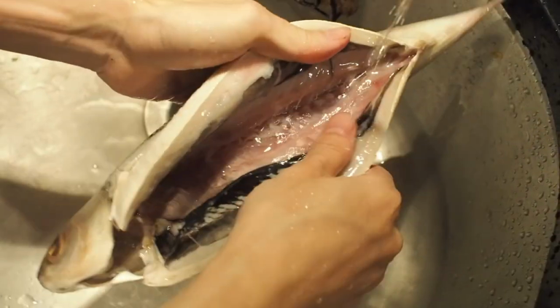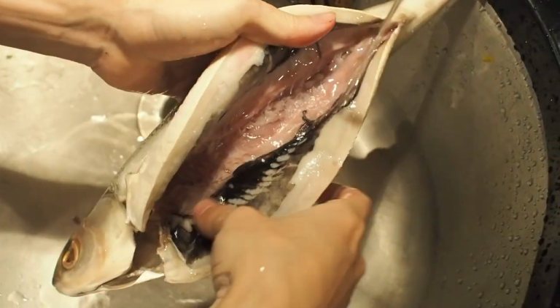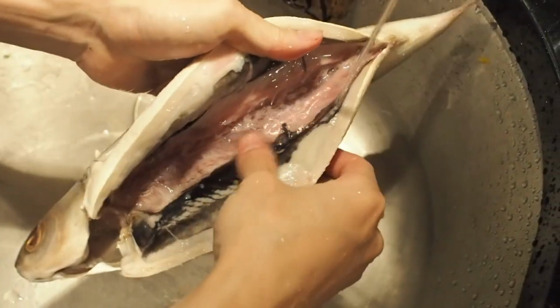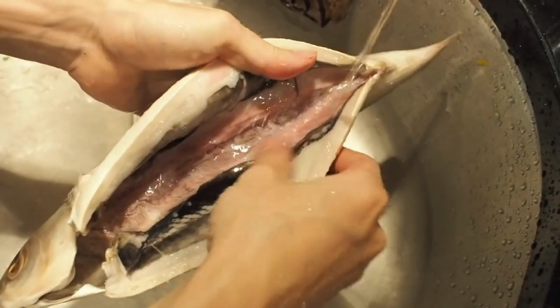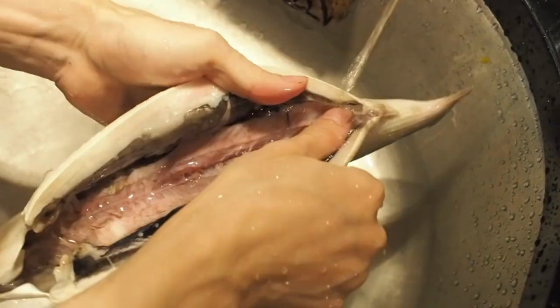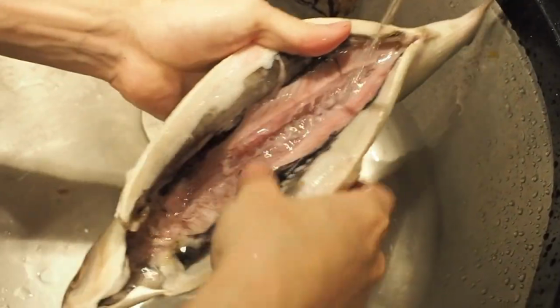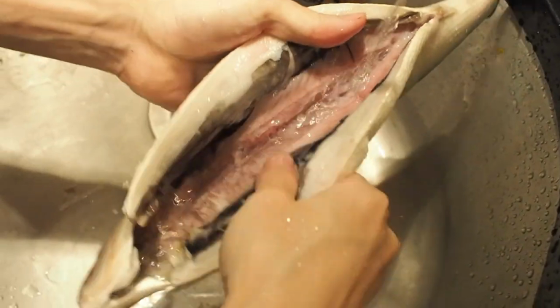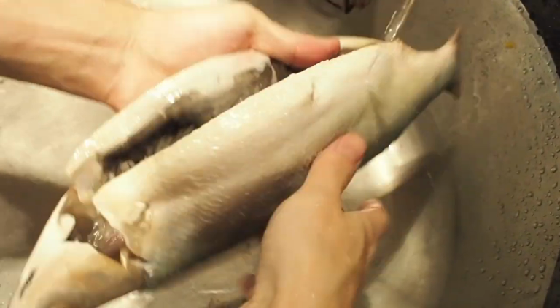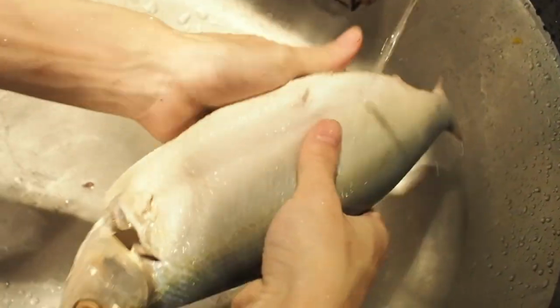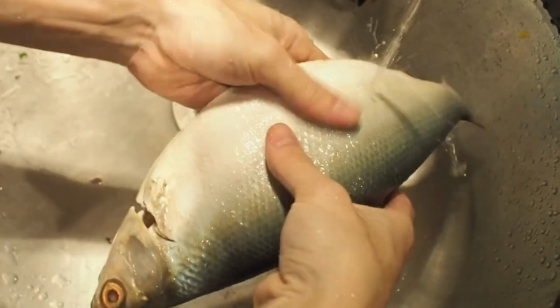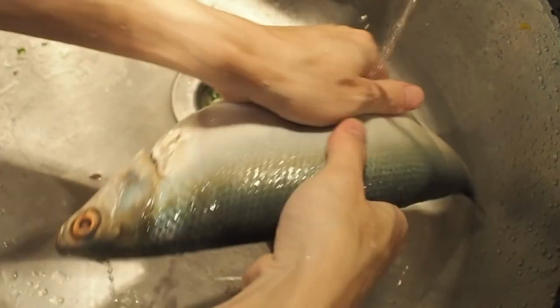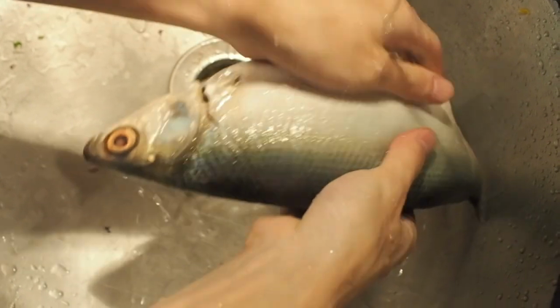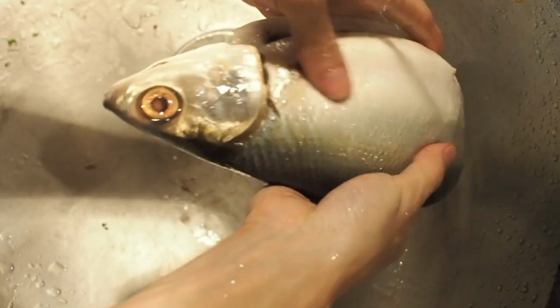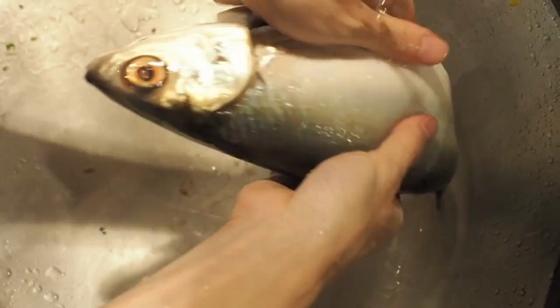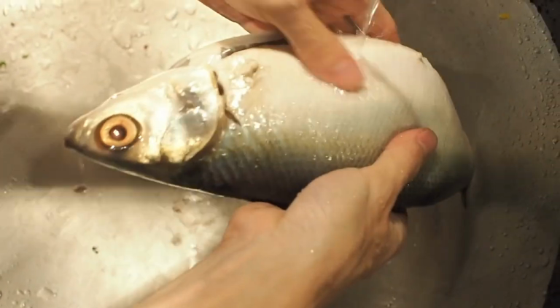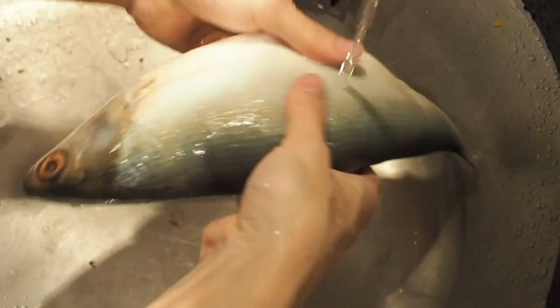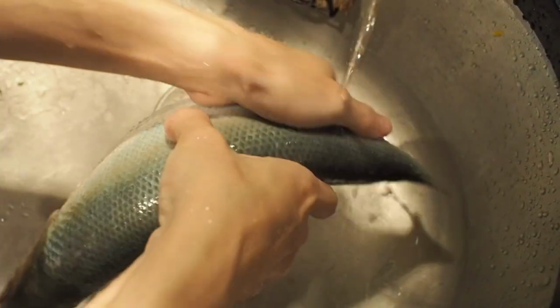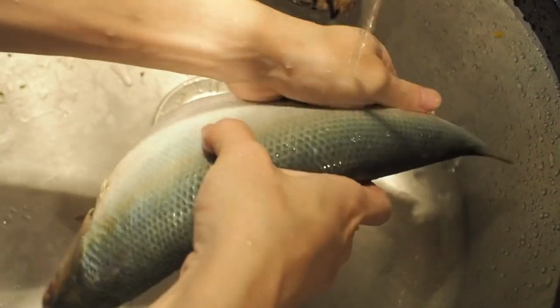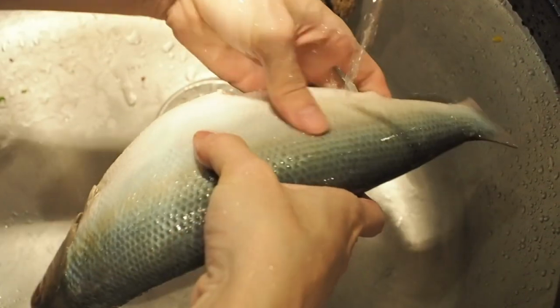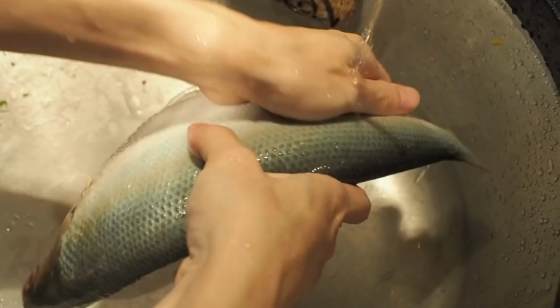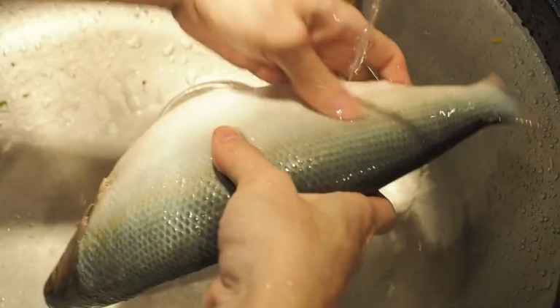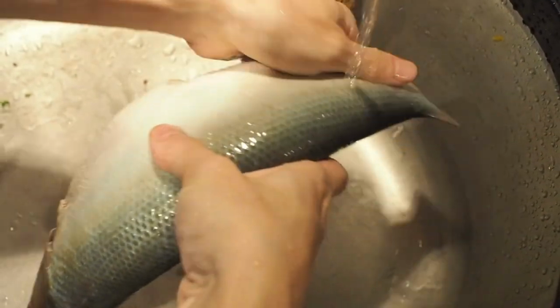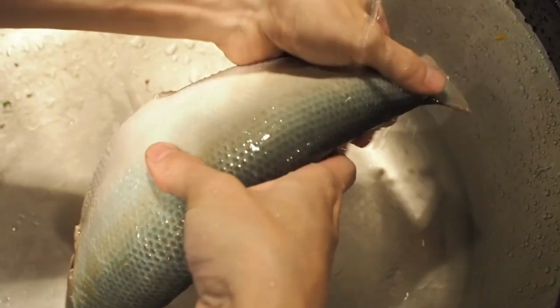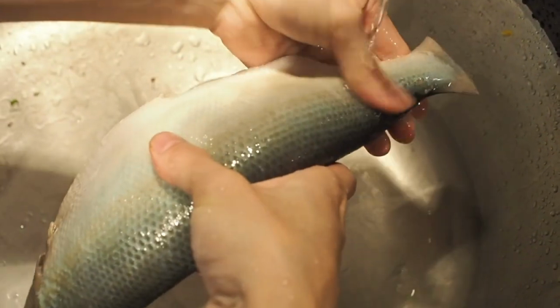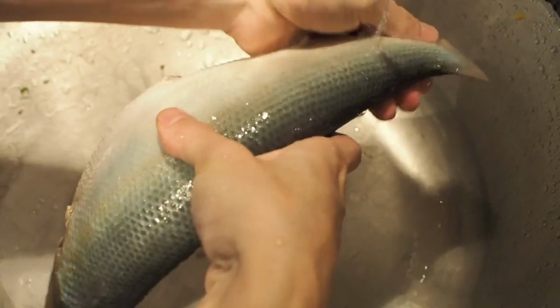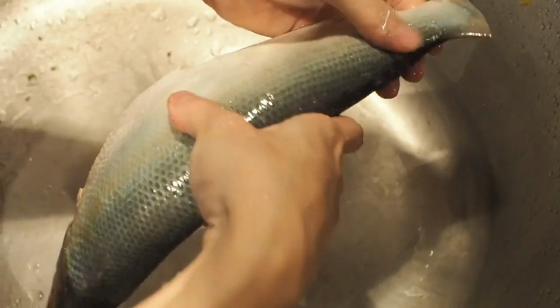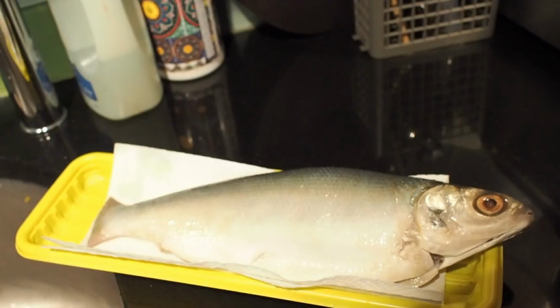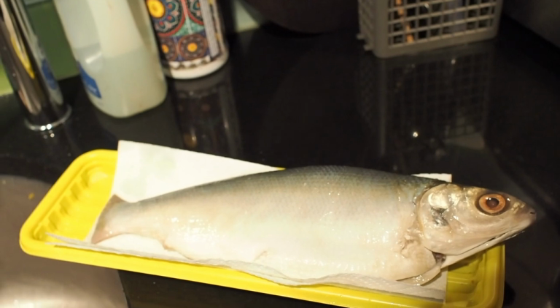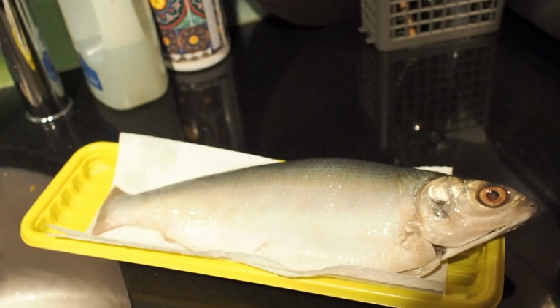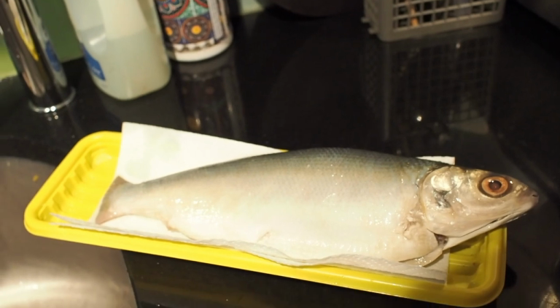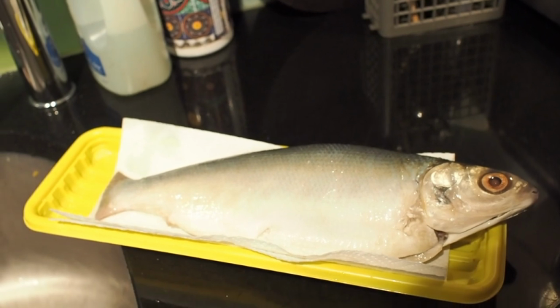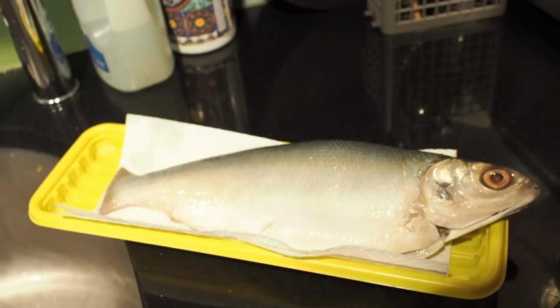Milkfish is an important seafood in Southeast Asia, especially in the Philippines, Indonesia, and Taiwan. Milkfish farming plays a big part in the local economy in southern Taiwan.